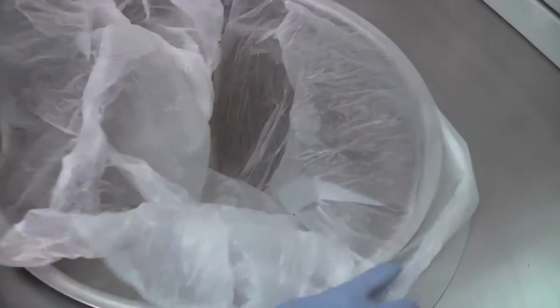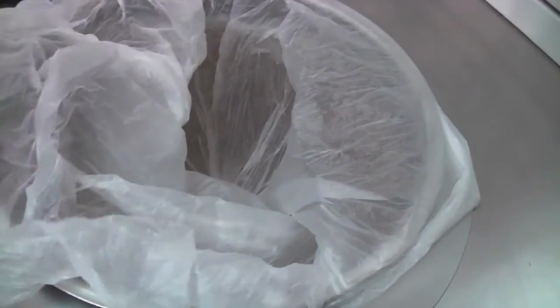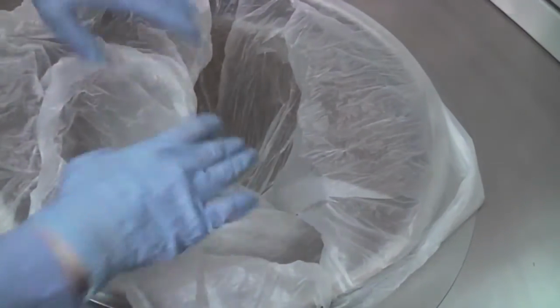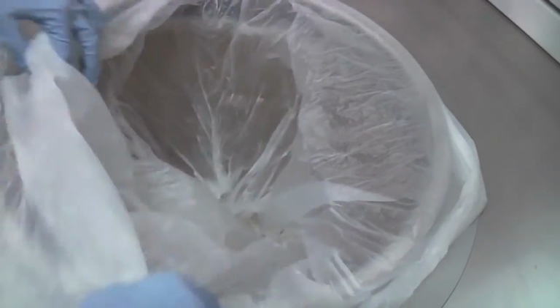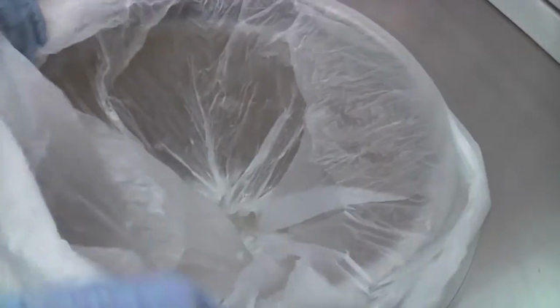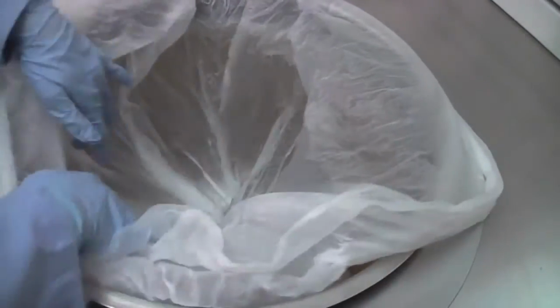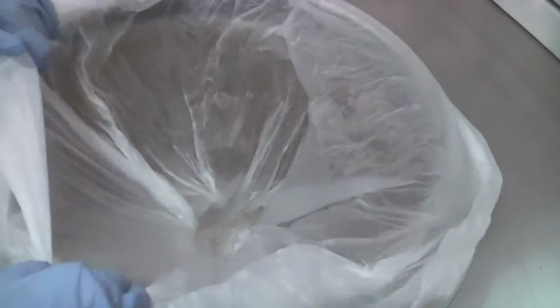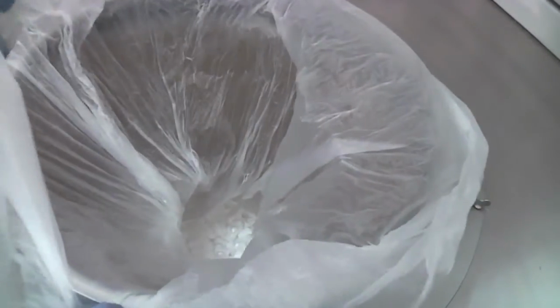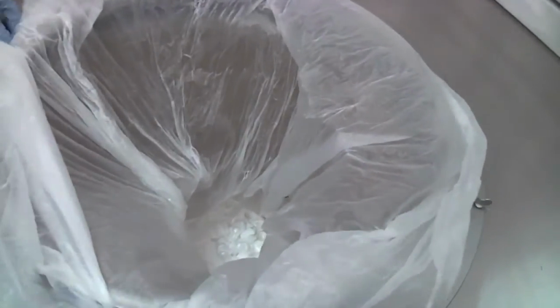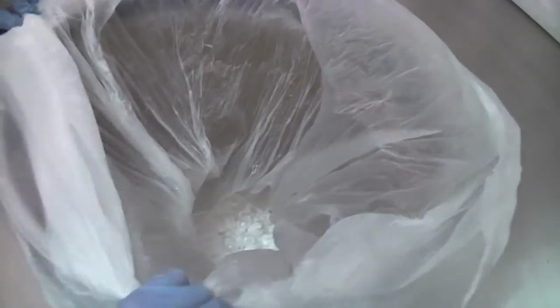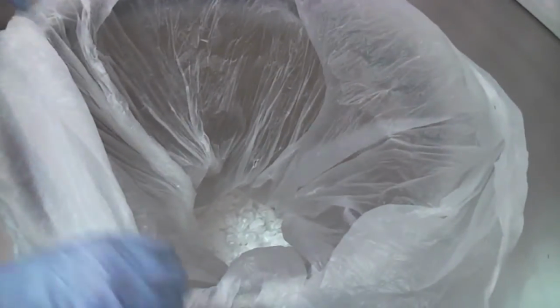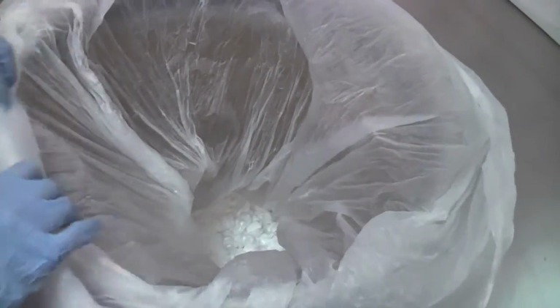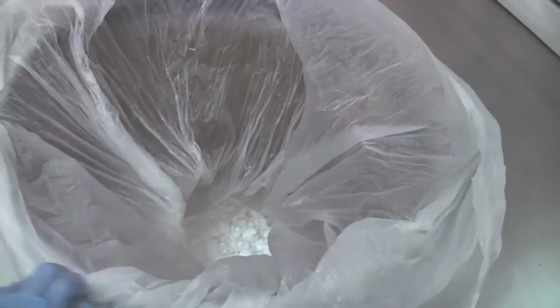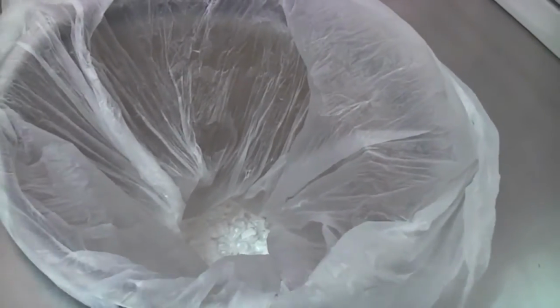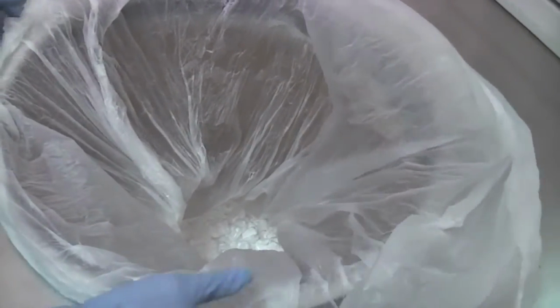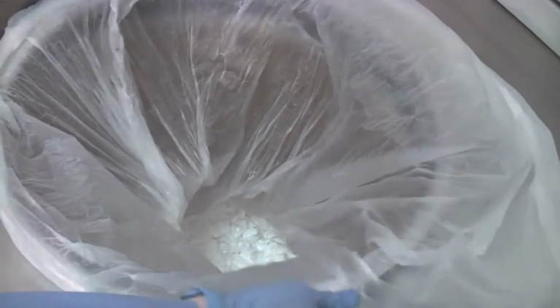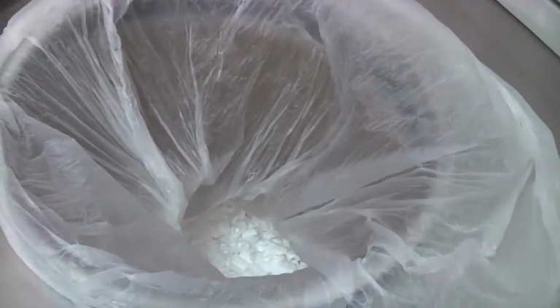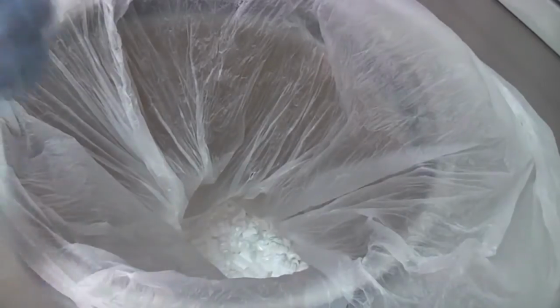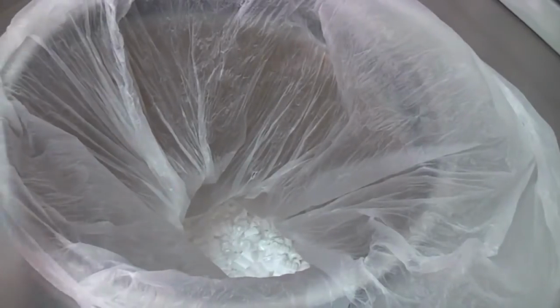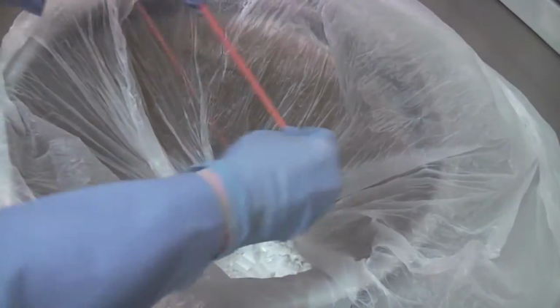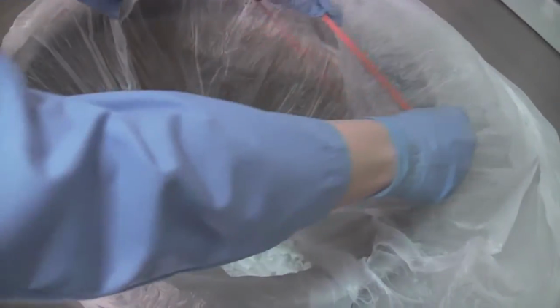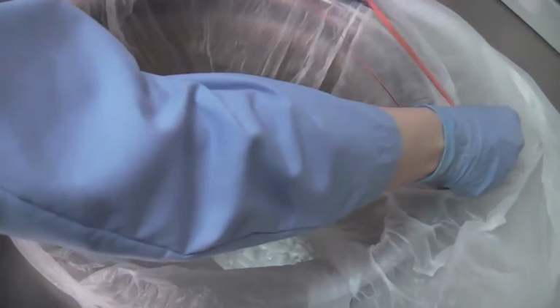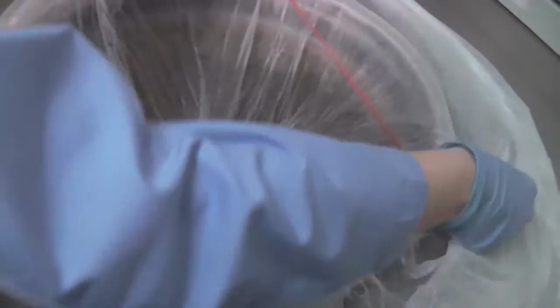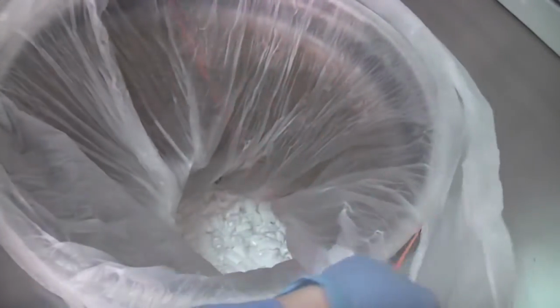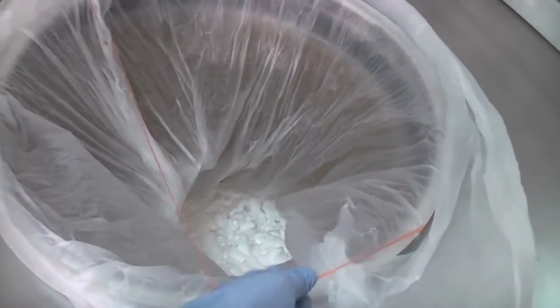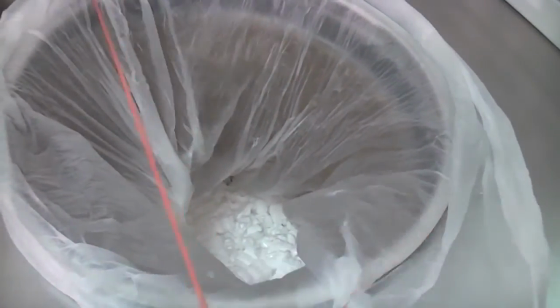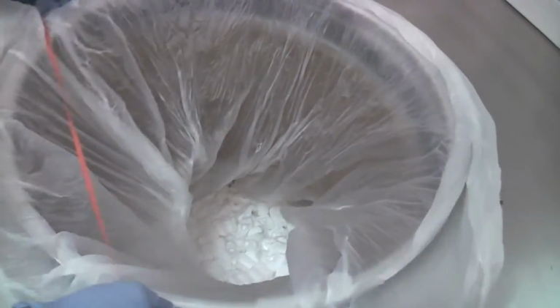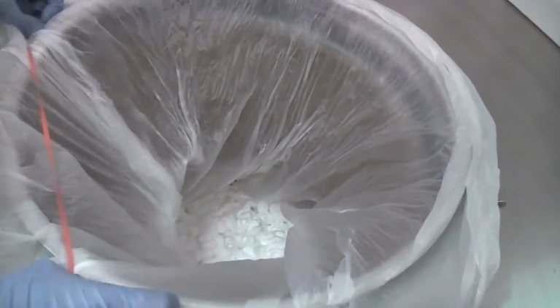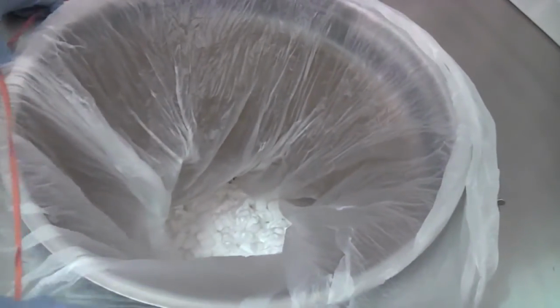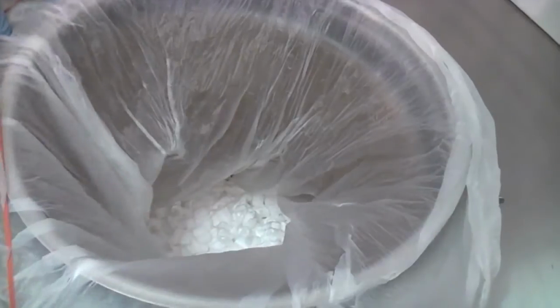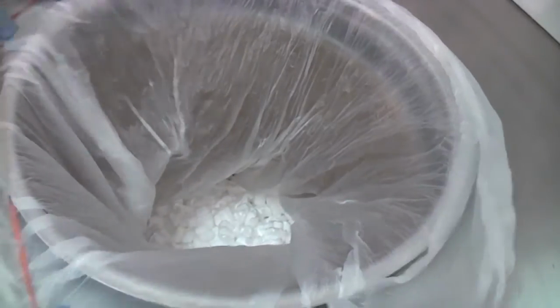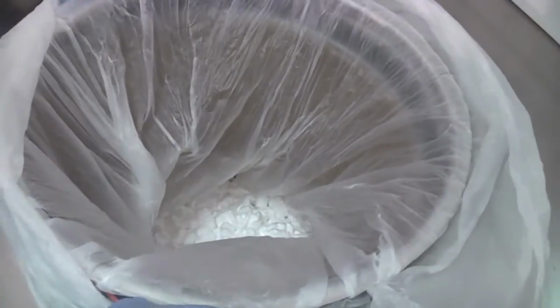Open the primary containment bag inside the source container and fasten it to the upper lip of the retaining ring using a retaining band. Now that the source container is loaded, wait 15 seconds to purge airborne contaminants from the work area.